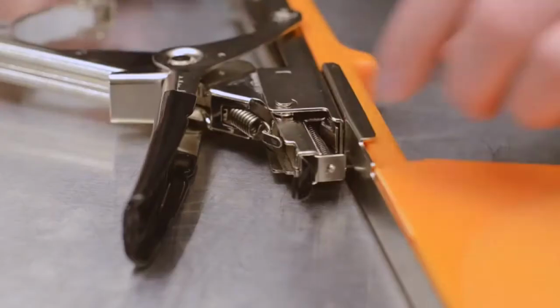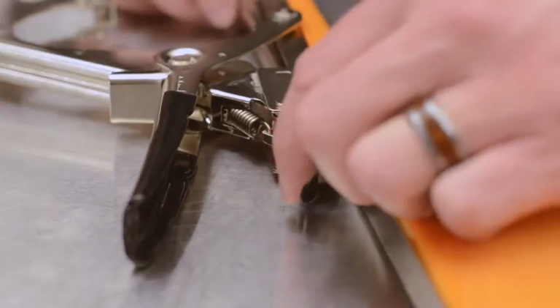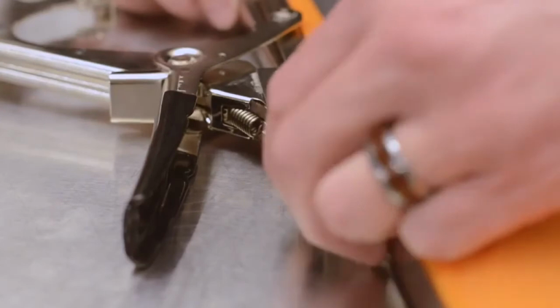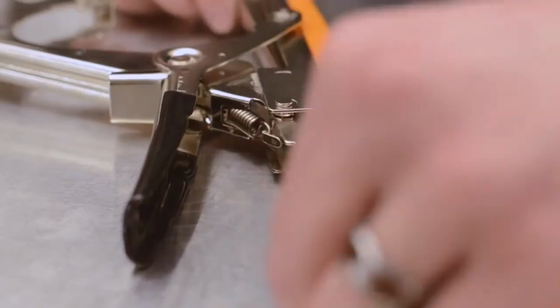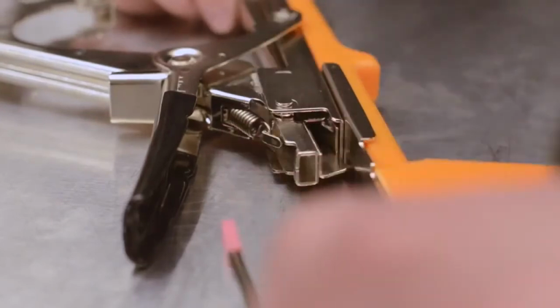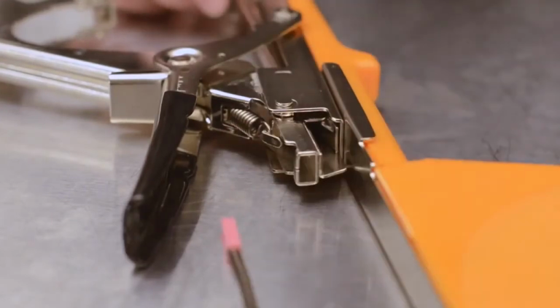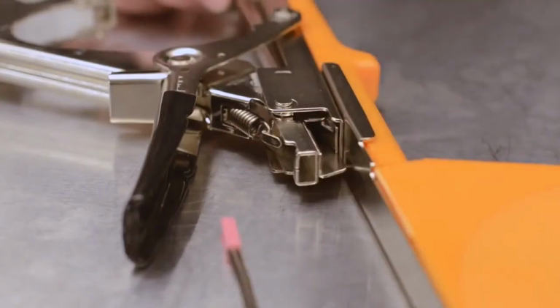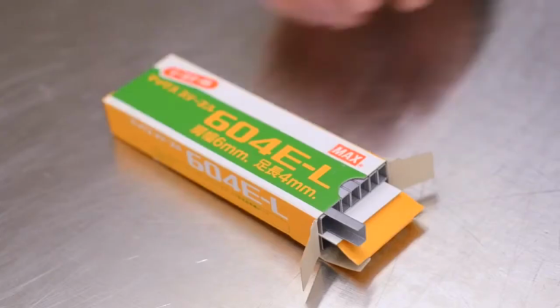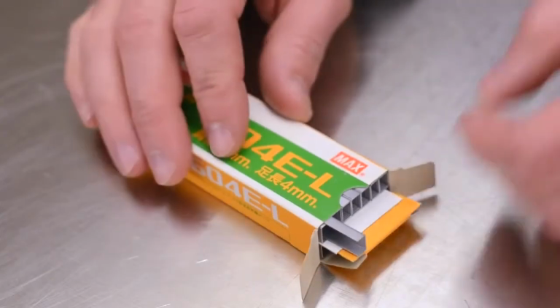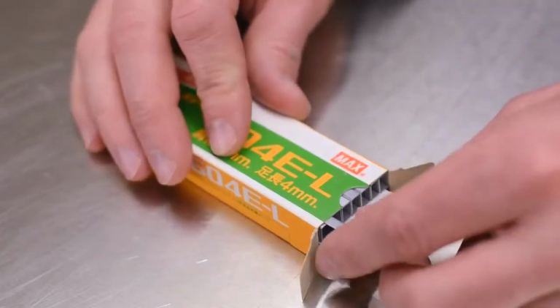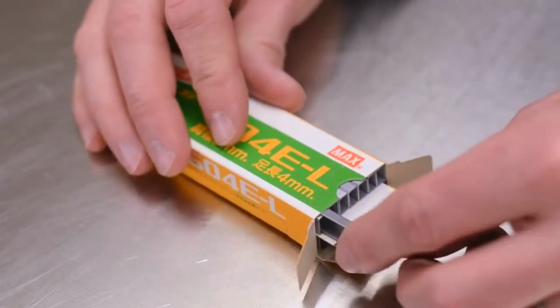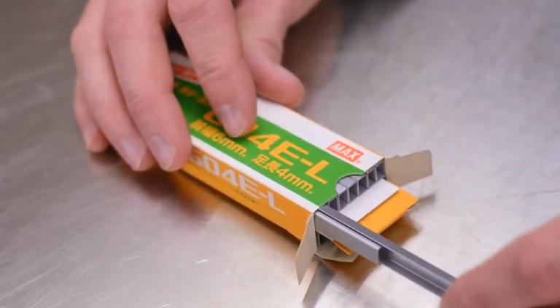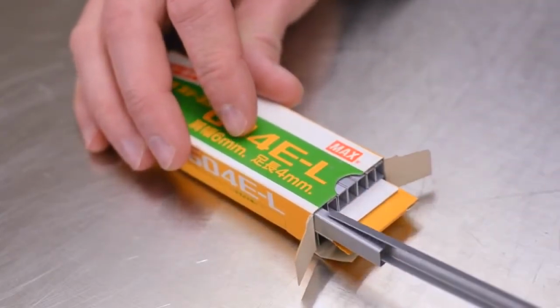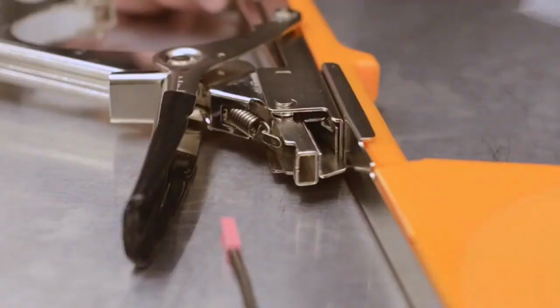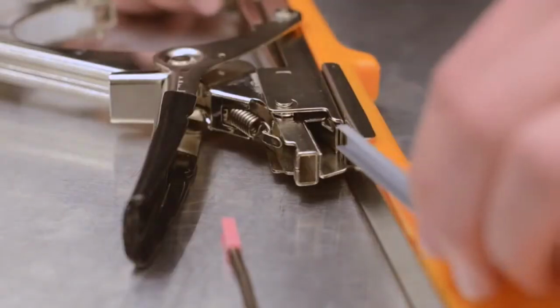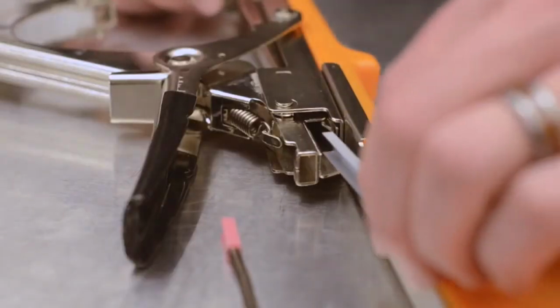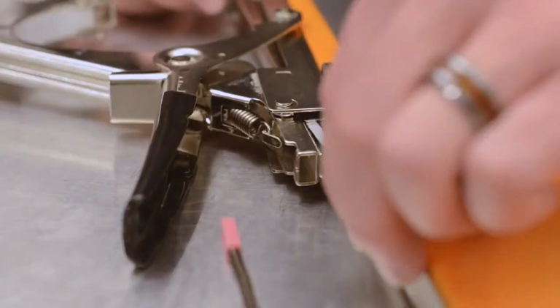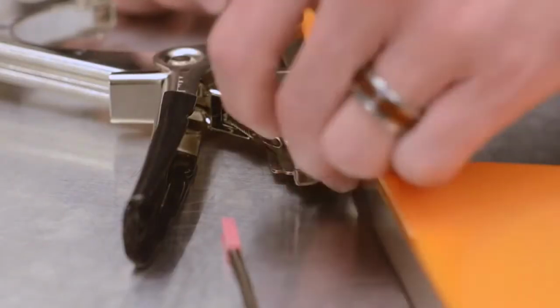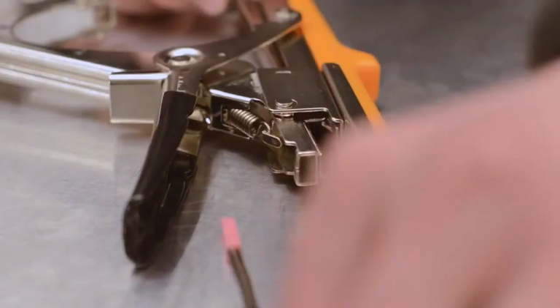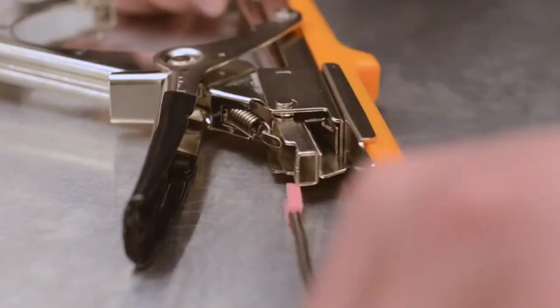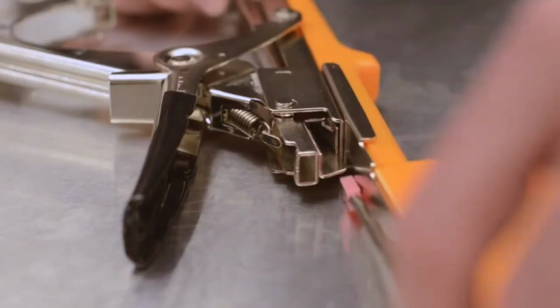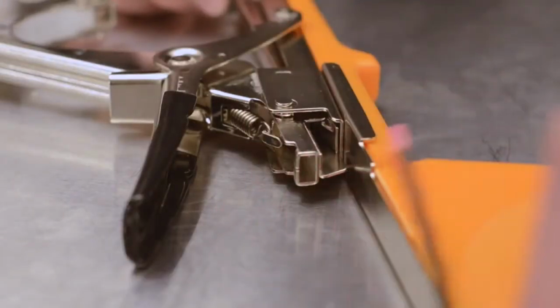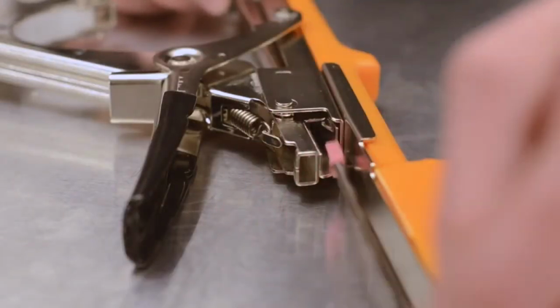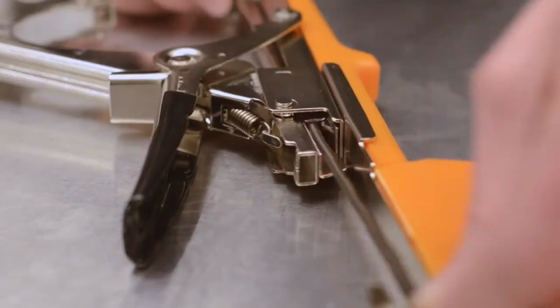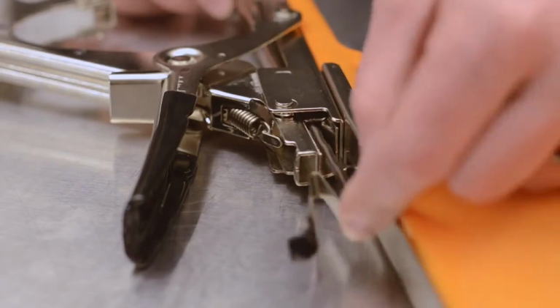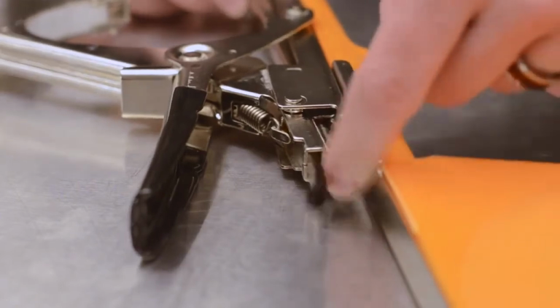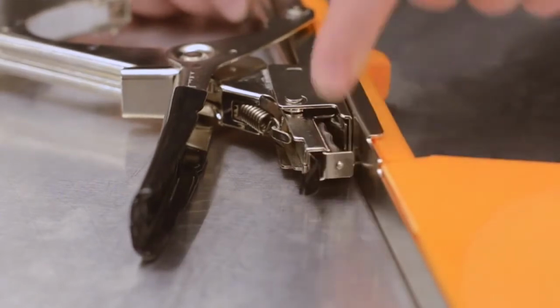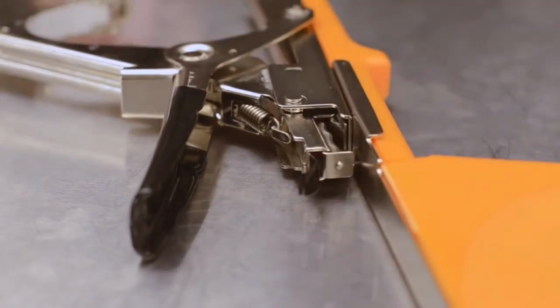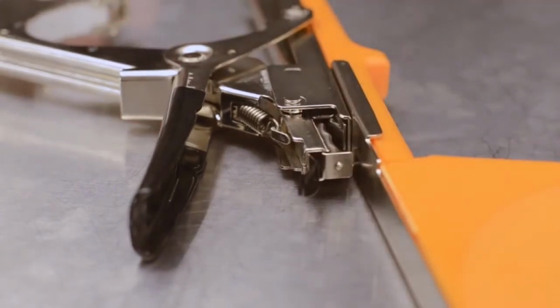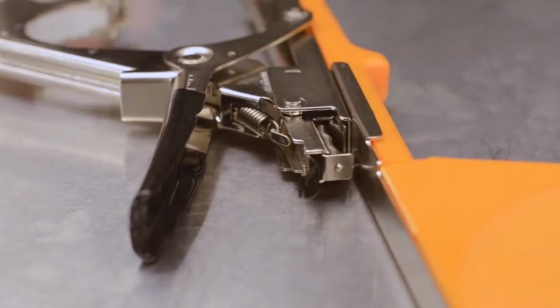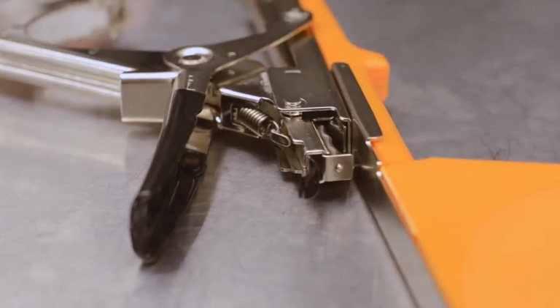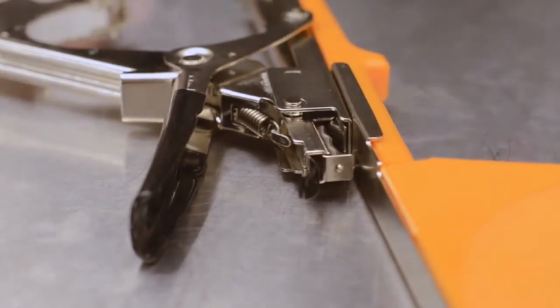Now you're ready to load the Max Tapener with staples. Begin by removing the staple pusher unit located near the grip. Be sure to load the staples in with the teeth facing up, as seen here. Lastly, reinsert the staple pusher unit and snap it securely back into place.